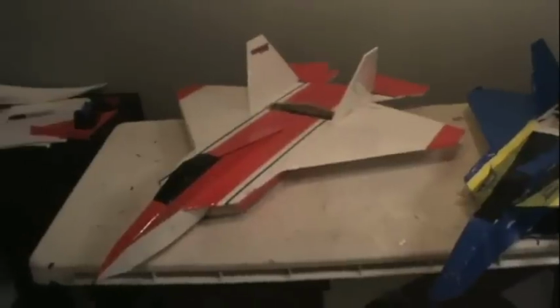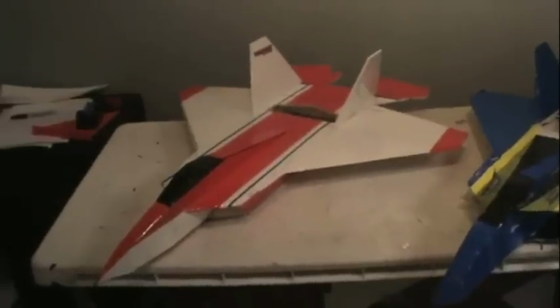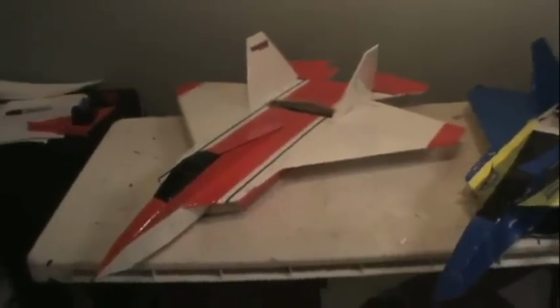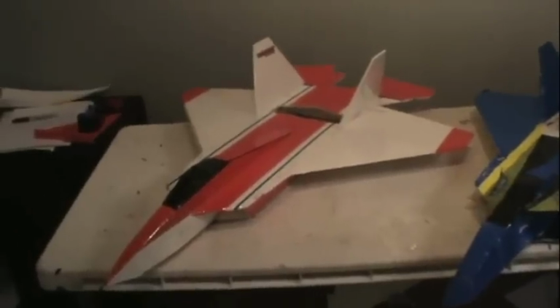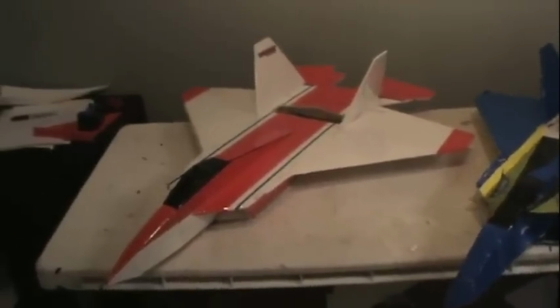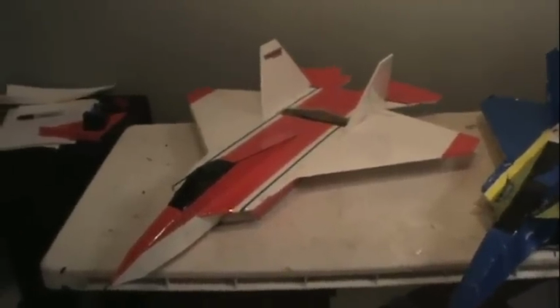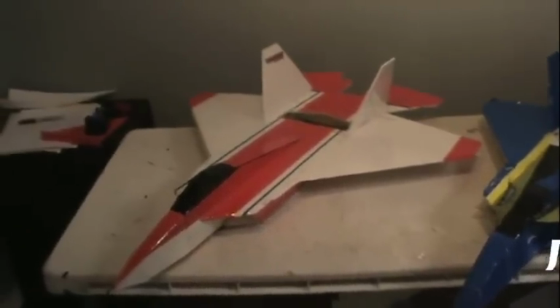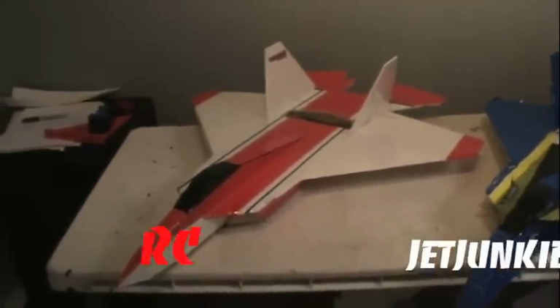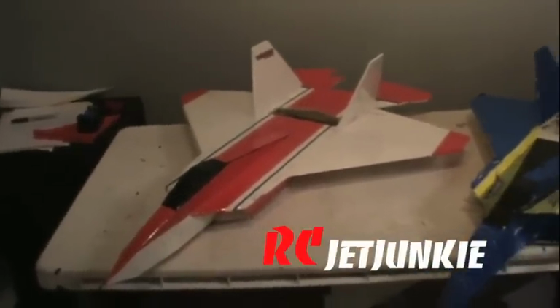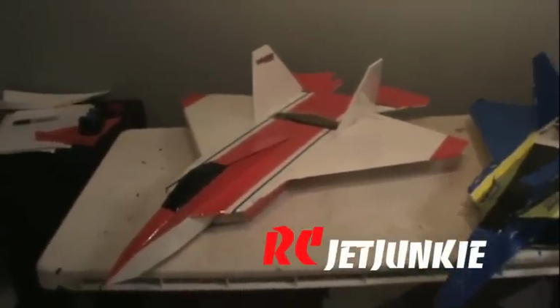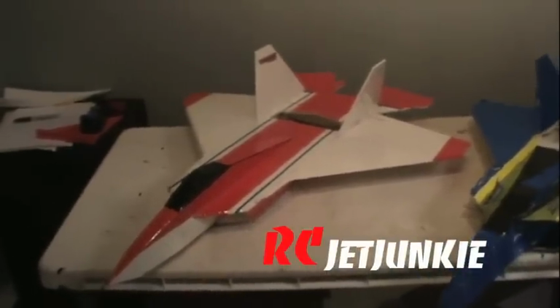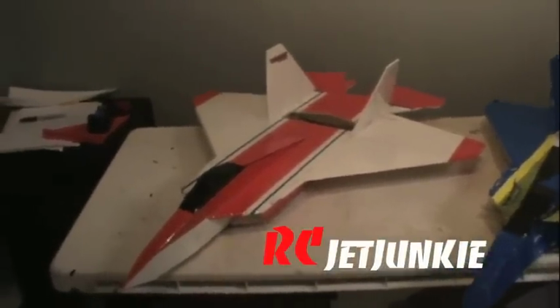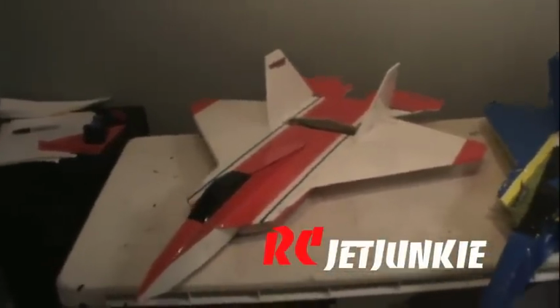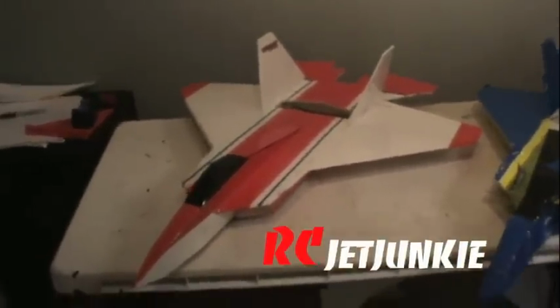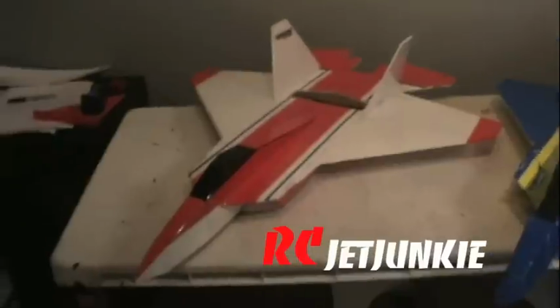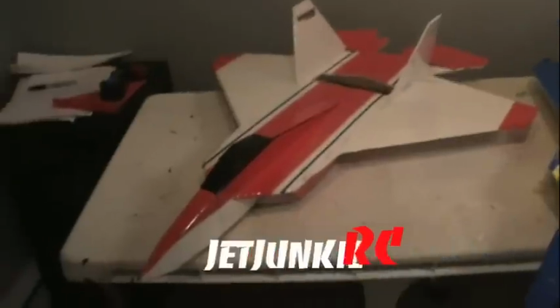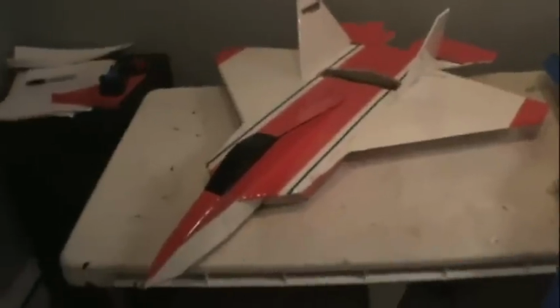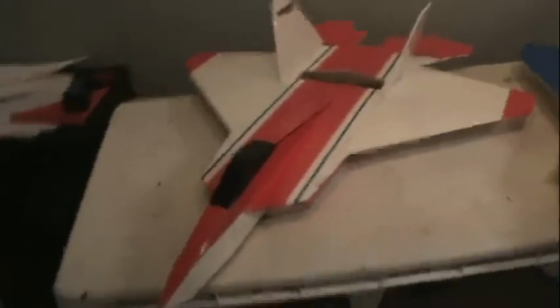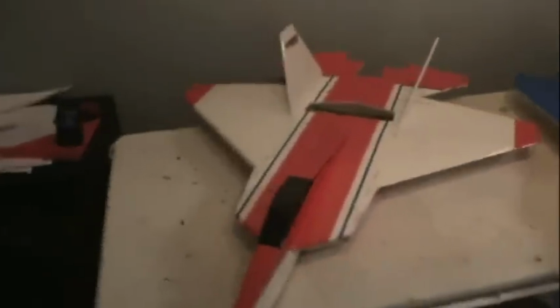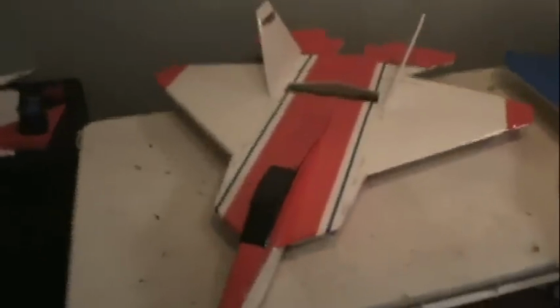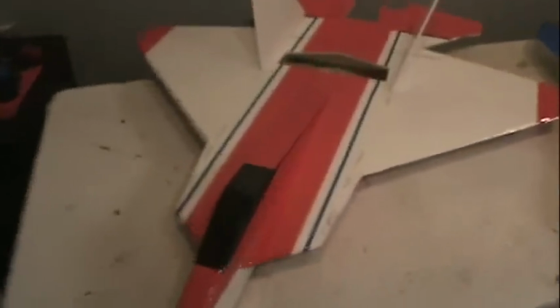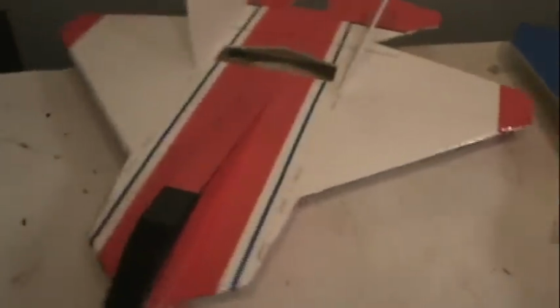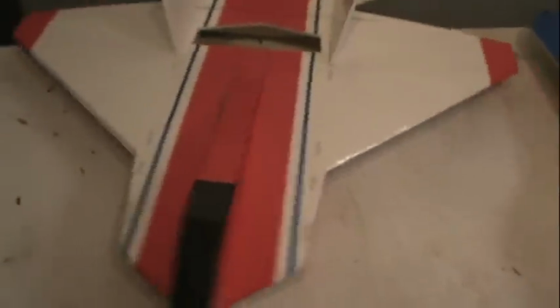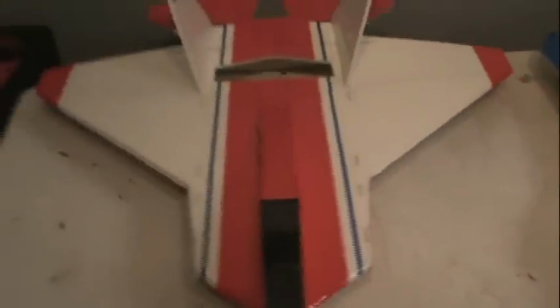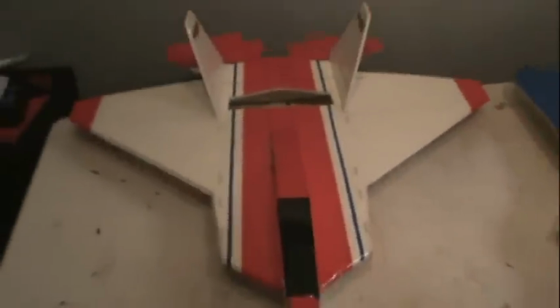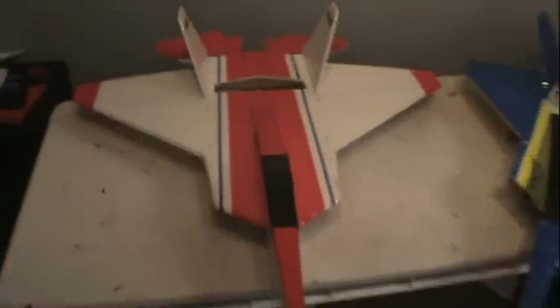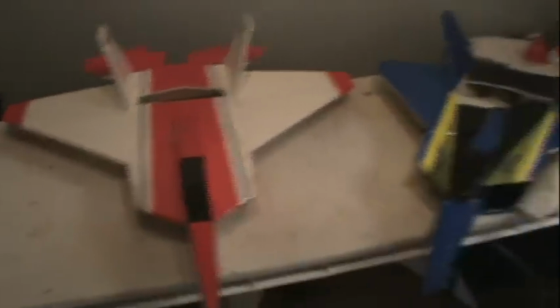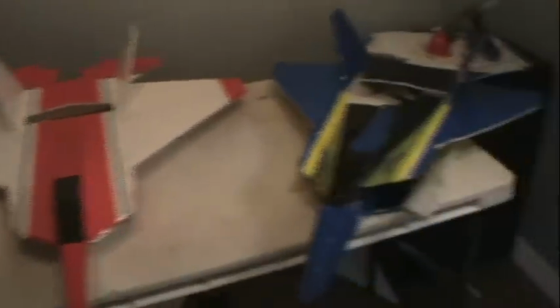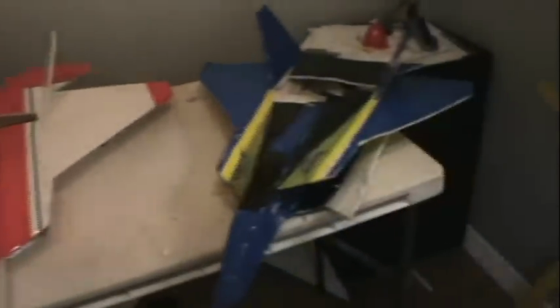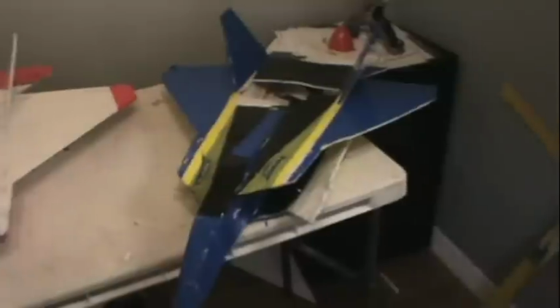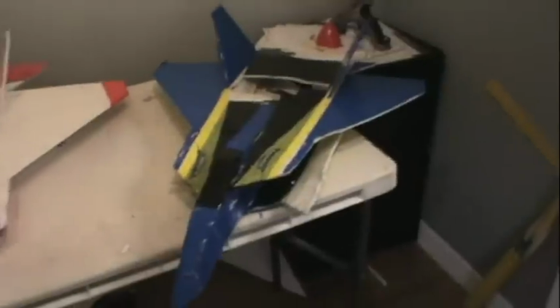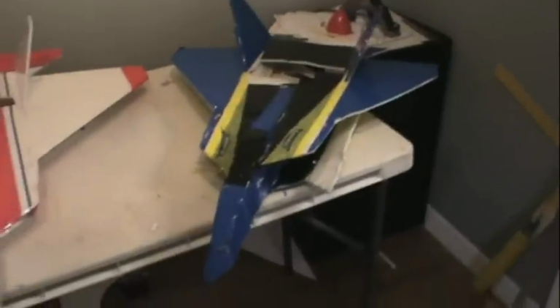Hey, what's up guys. This is the new F22 I just got done building, plus I got a pretty cool tip I wanted to share with everybody. So anyway, this is the new one here. I had to make this one up because my old one crashed on me.